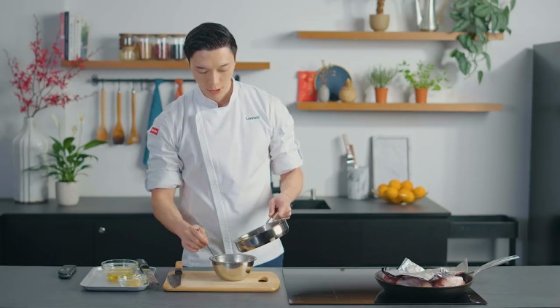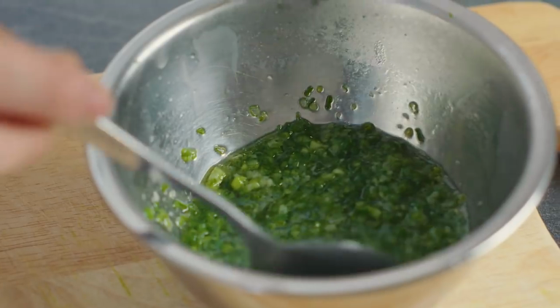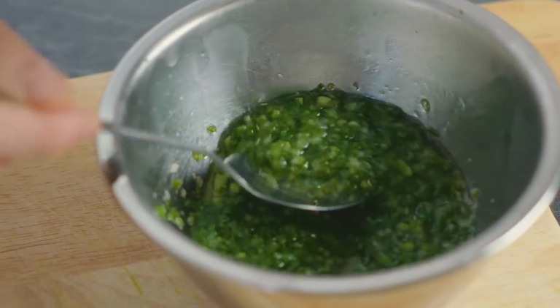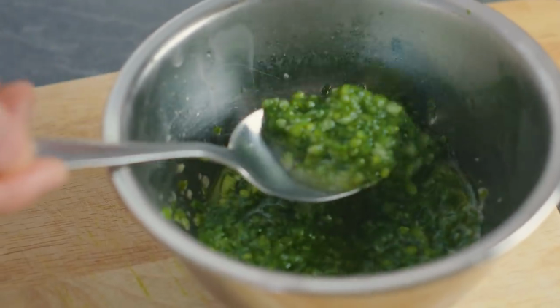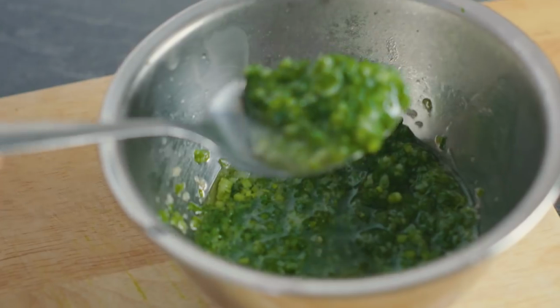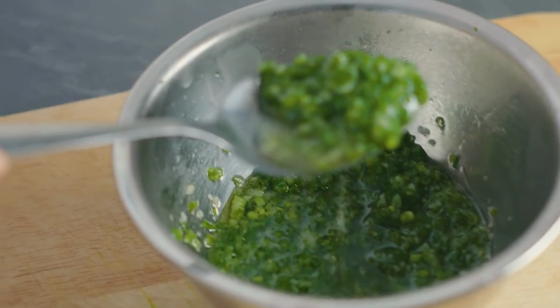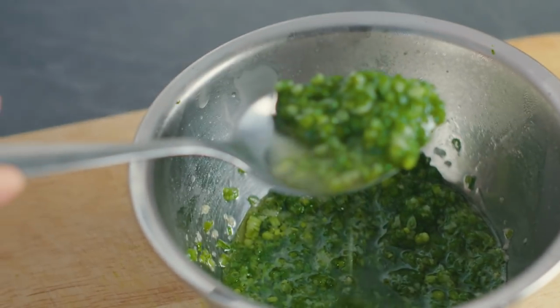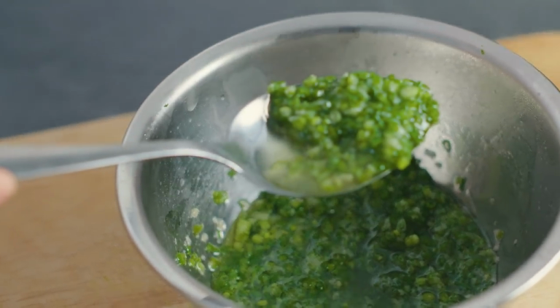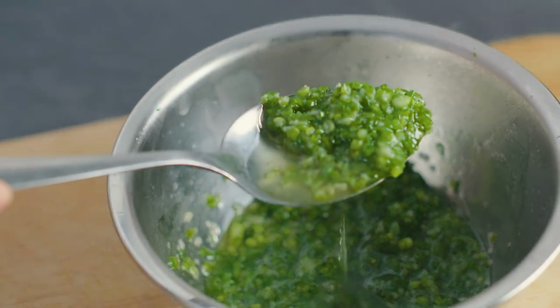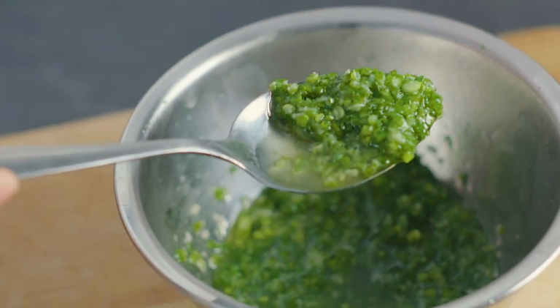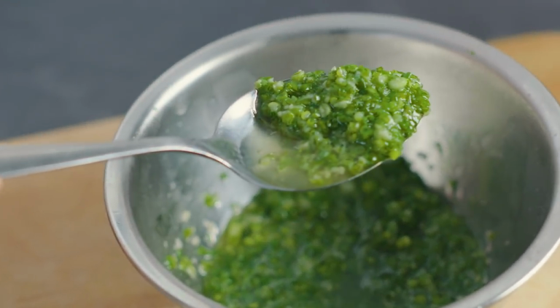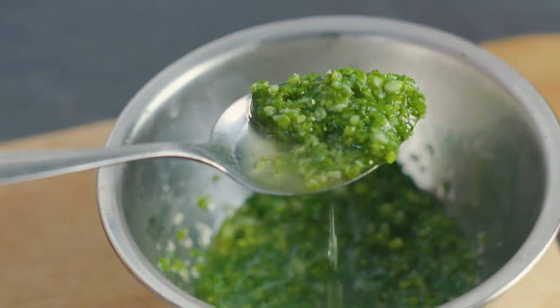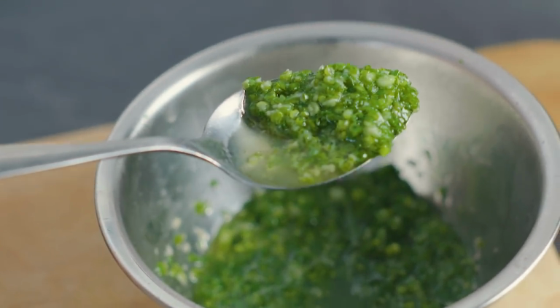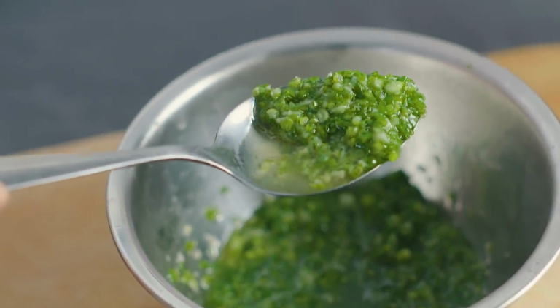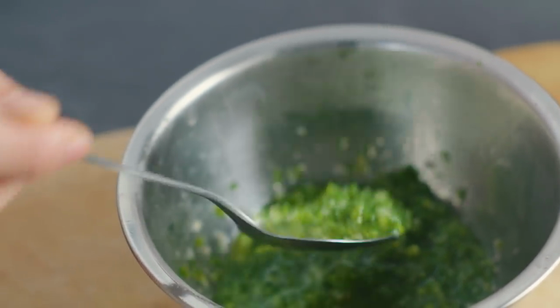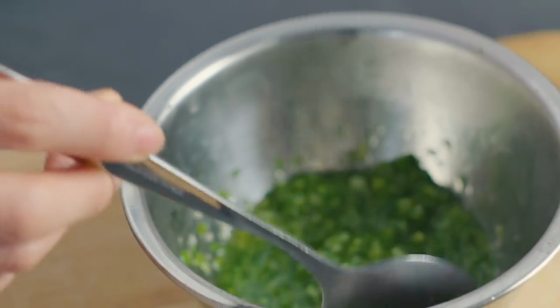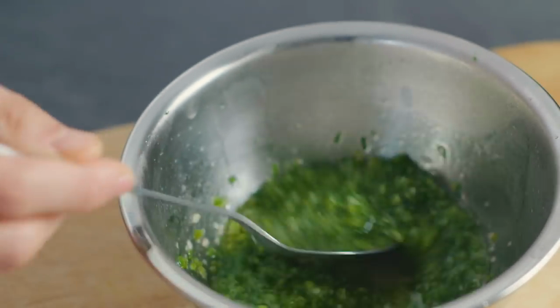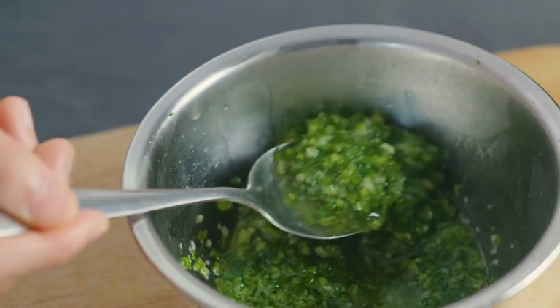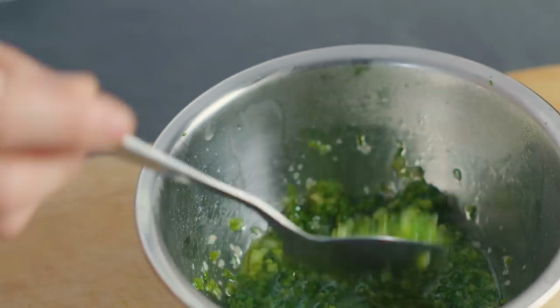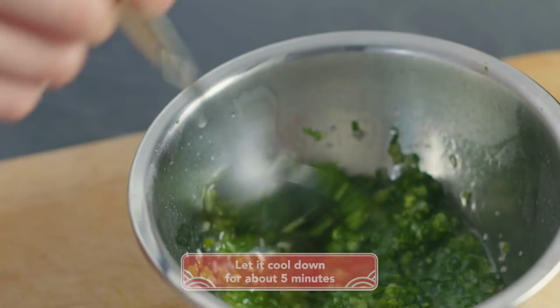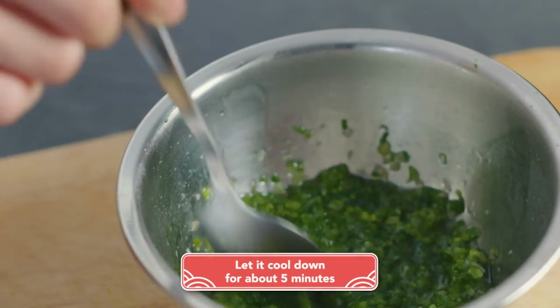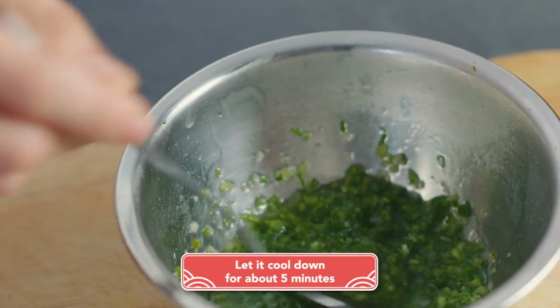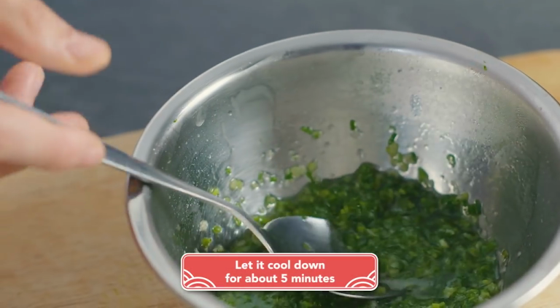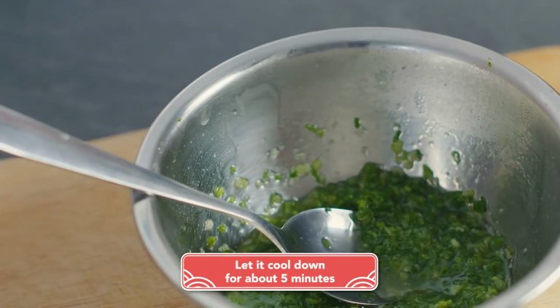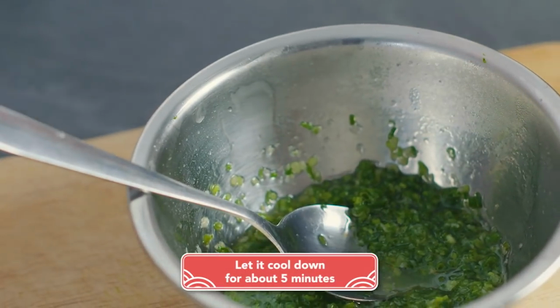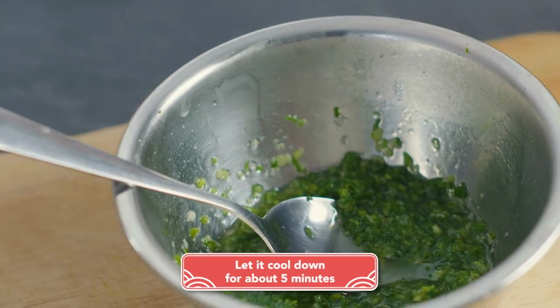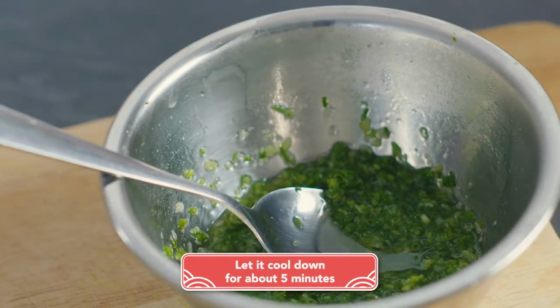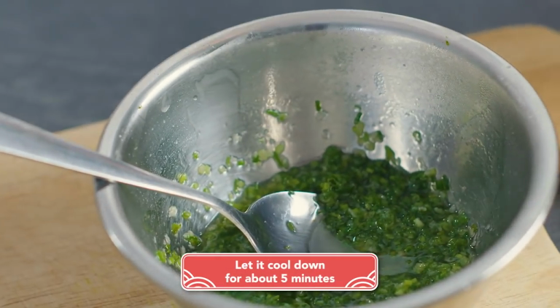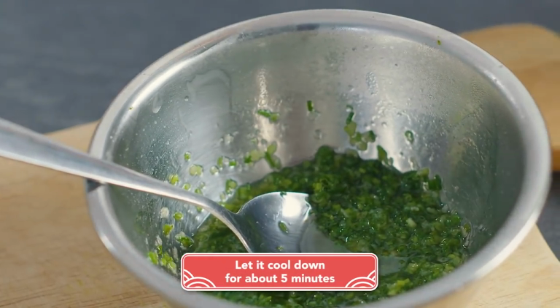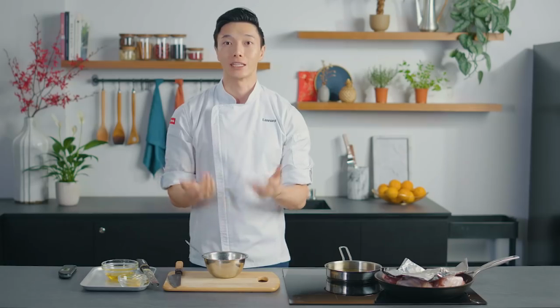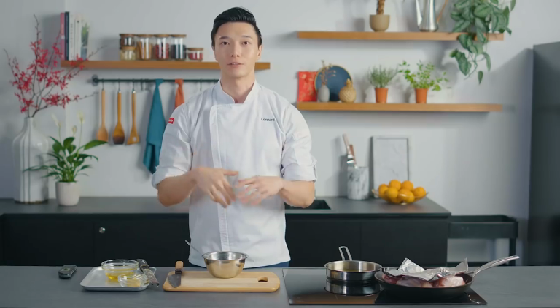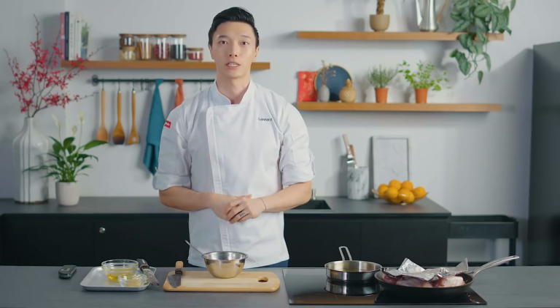You can see that the scallions have turned into this very vibrant, beautiful green colour and that's exactly what you're looking for. Let this cool down for about five minutes and then you can get started on adding the other flavours in.